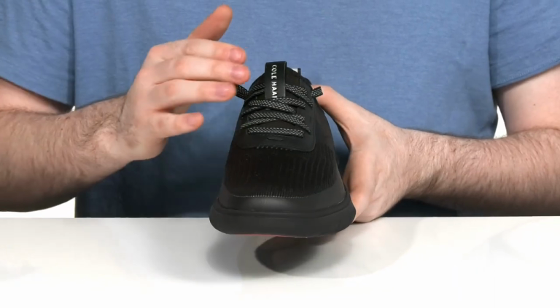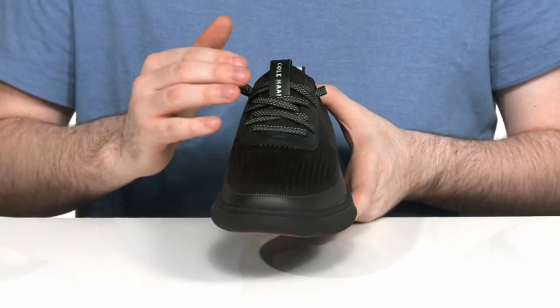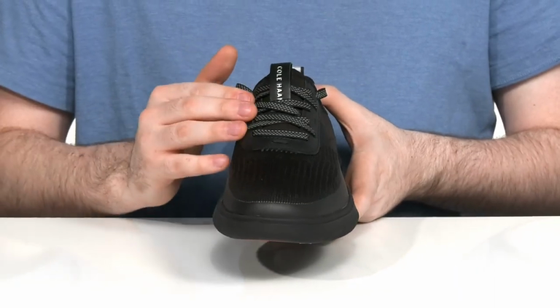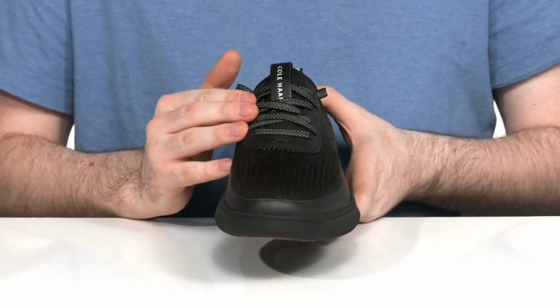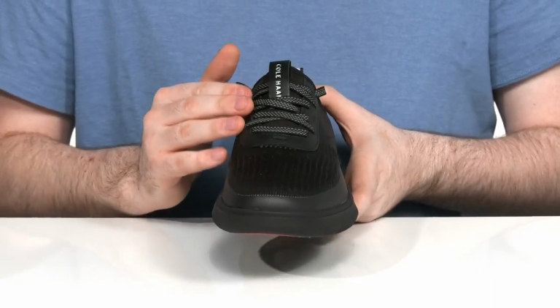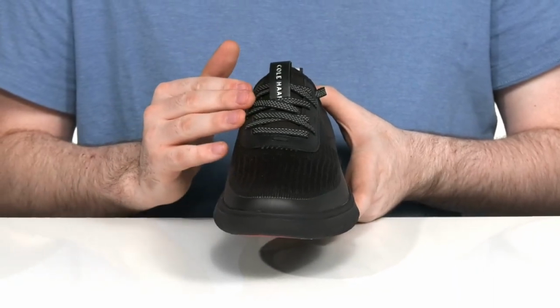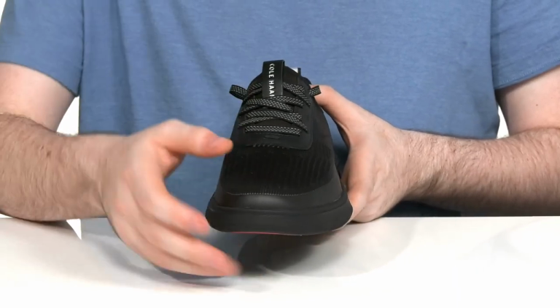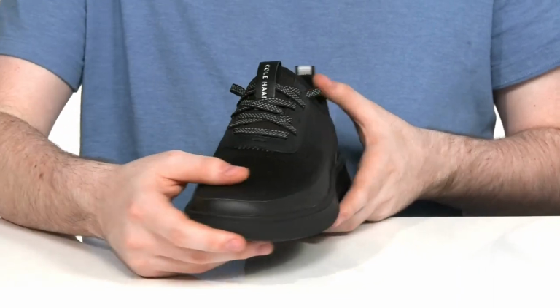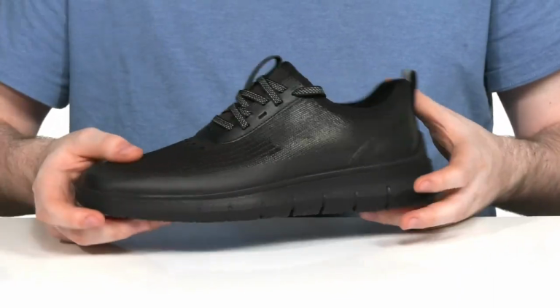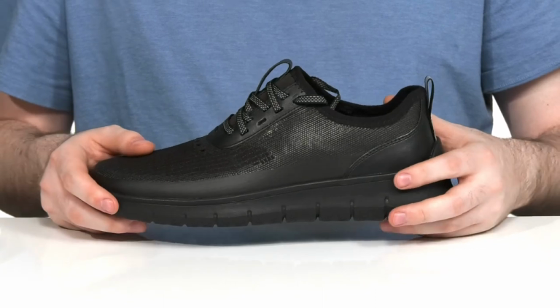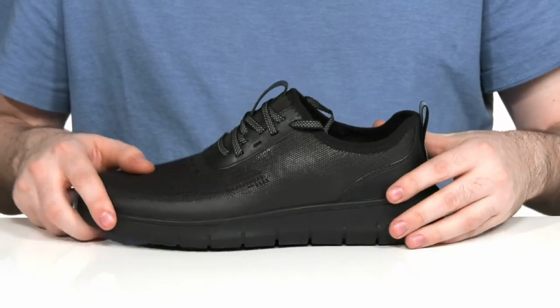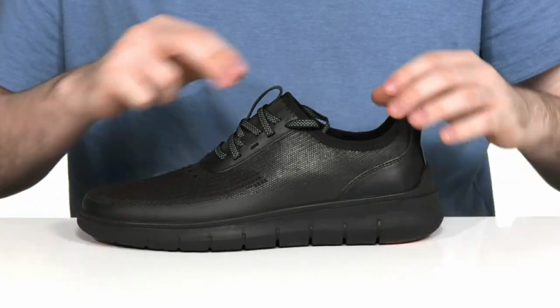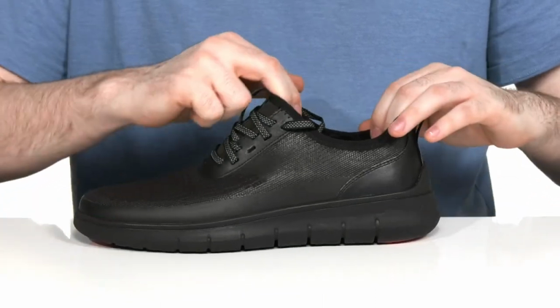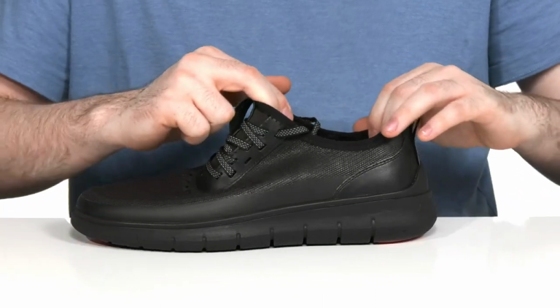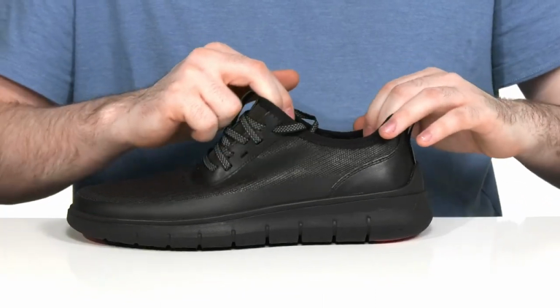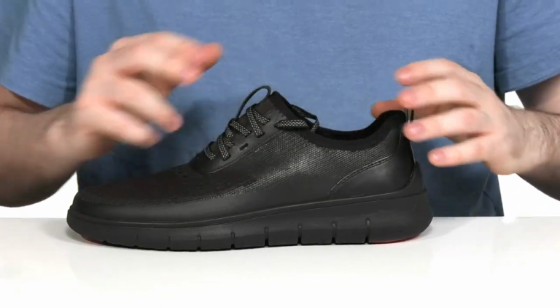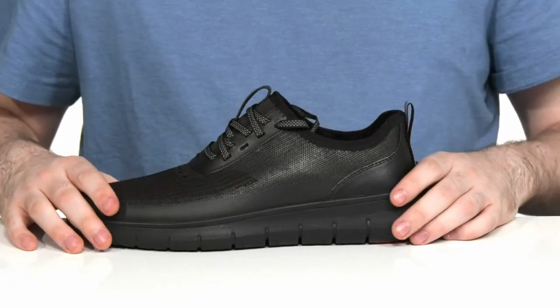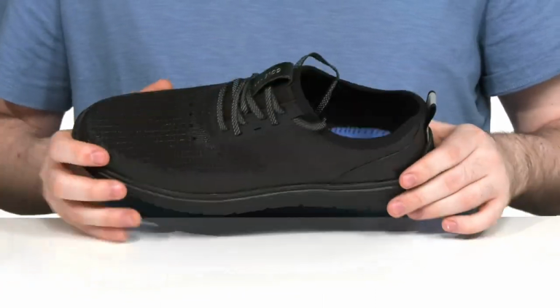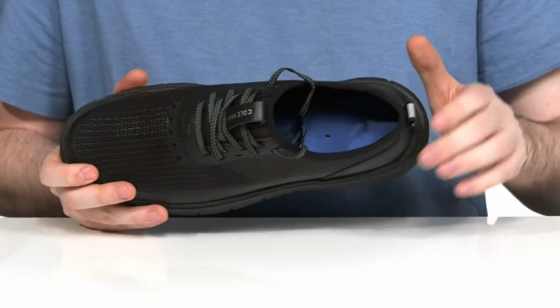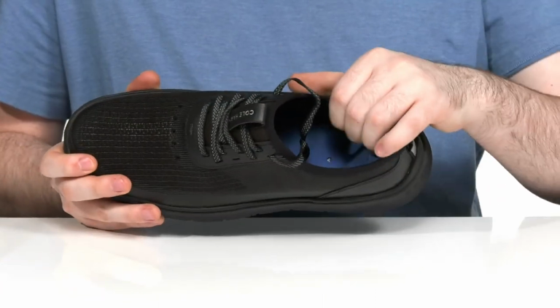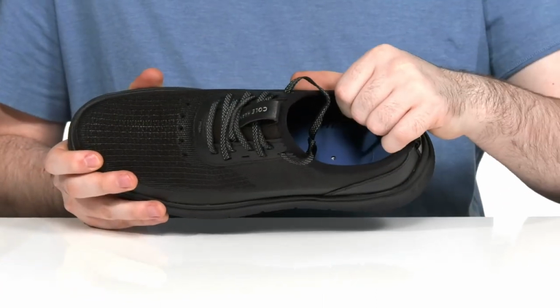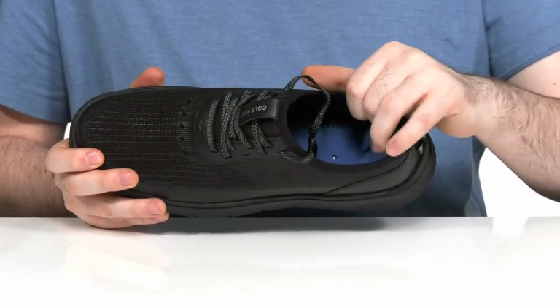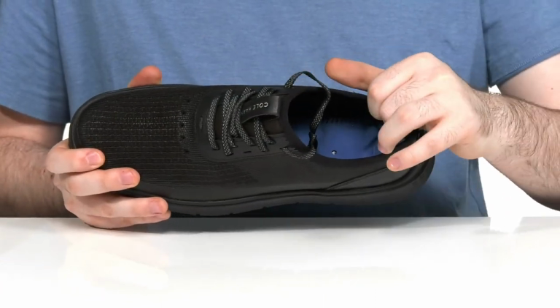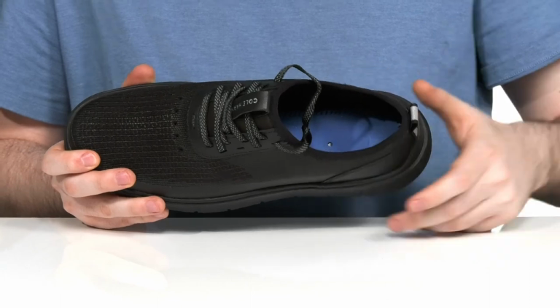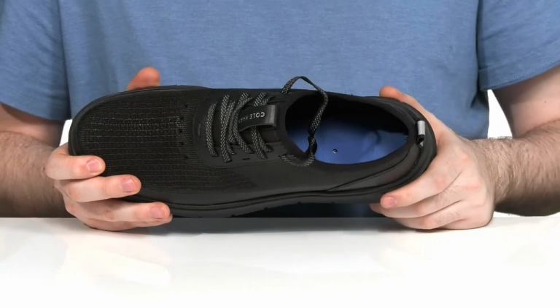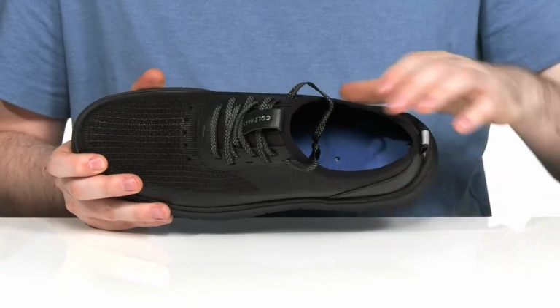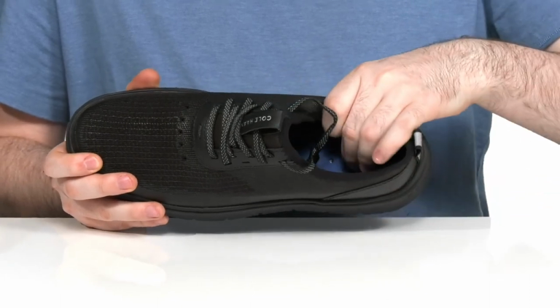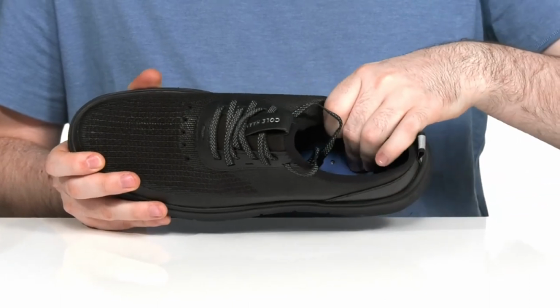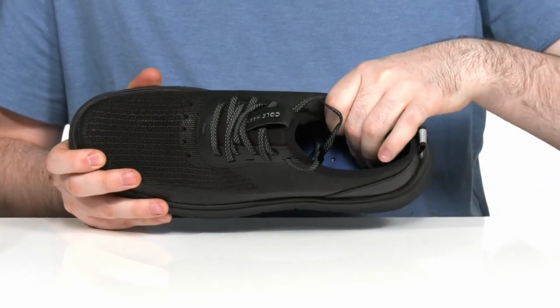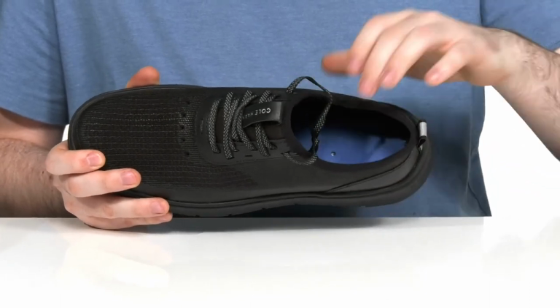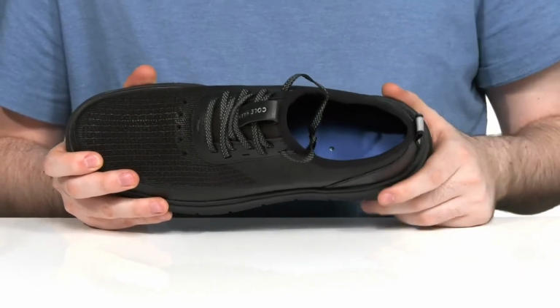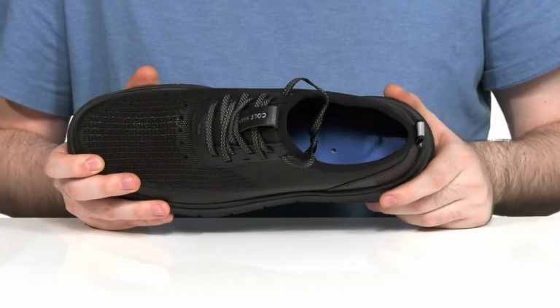It has an easy lace-up on the front to keep it secure, with a sock-like collar to complement it. The inside lining is breathable textile, and it has a layer of foam in the footbed to keep you feeling great.